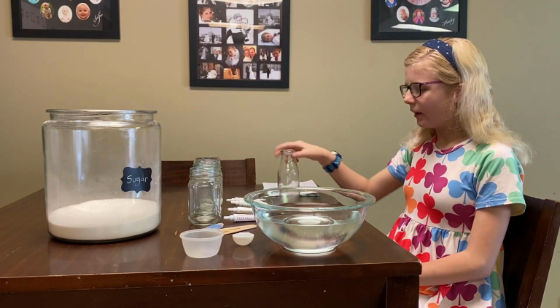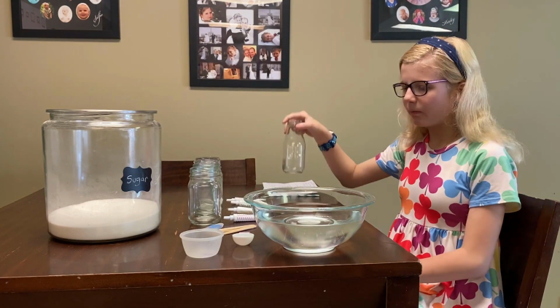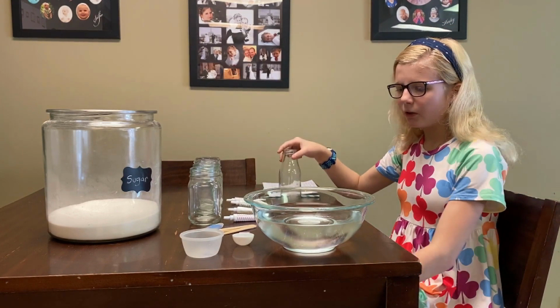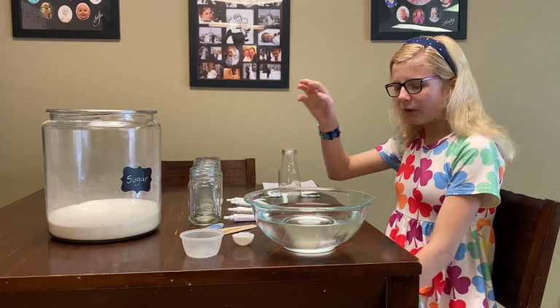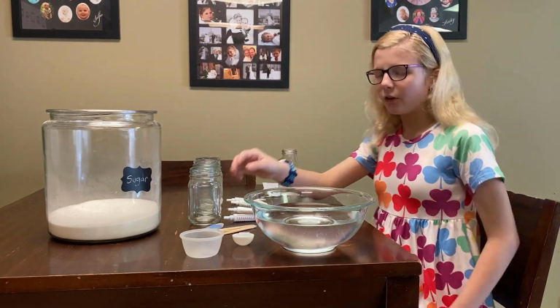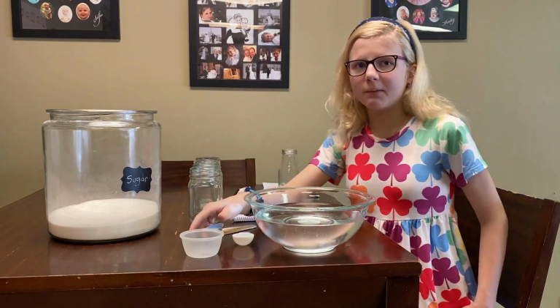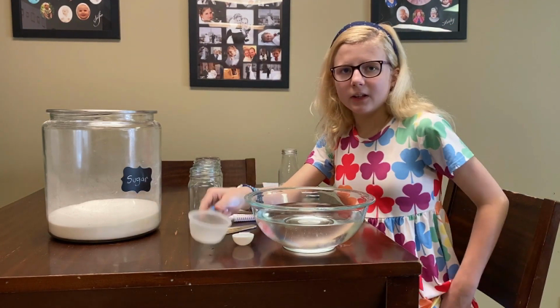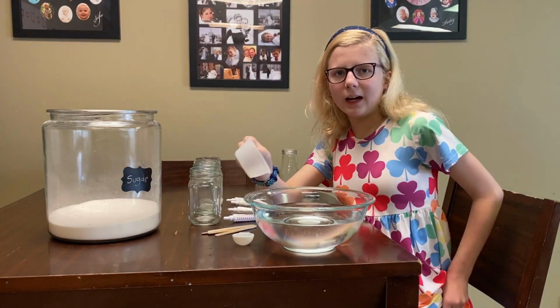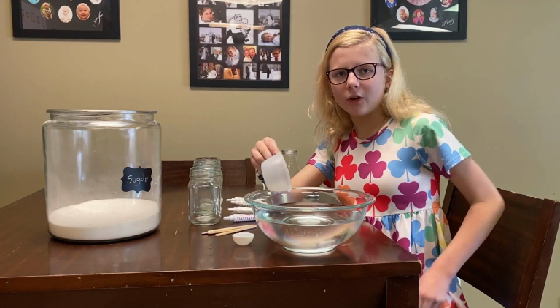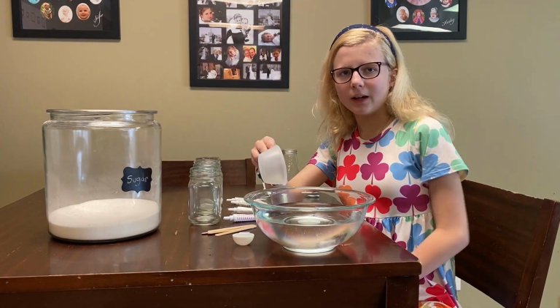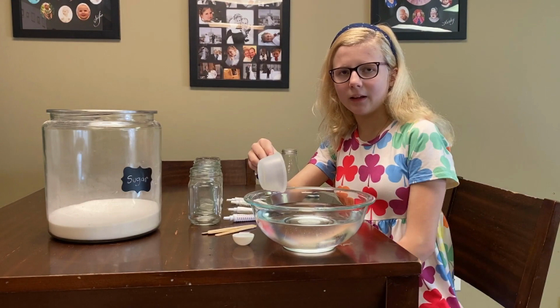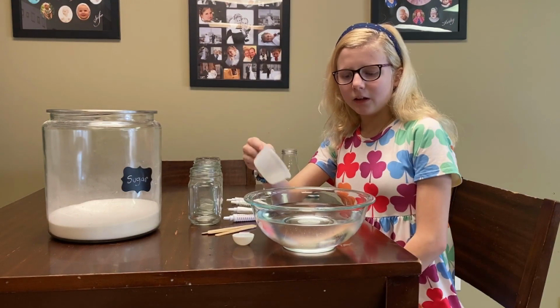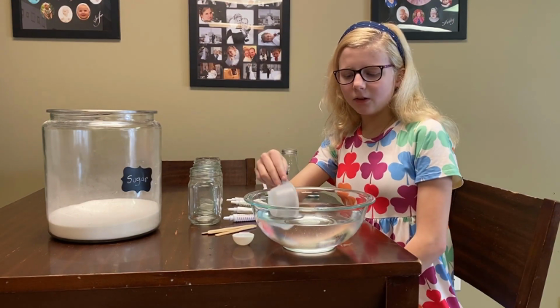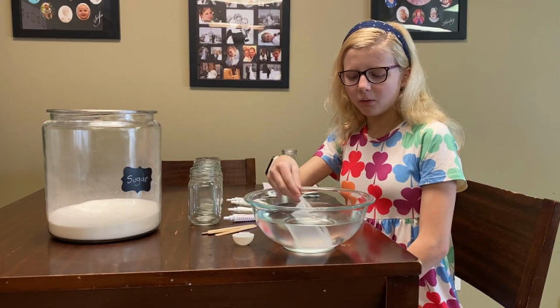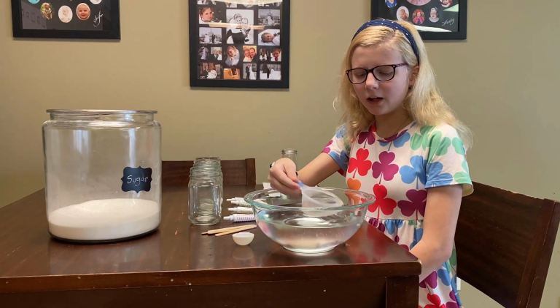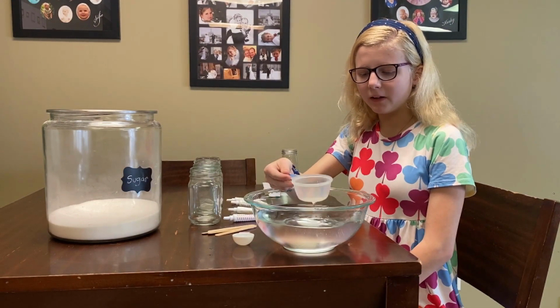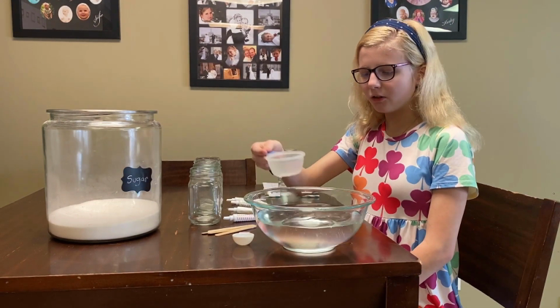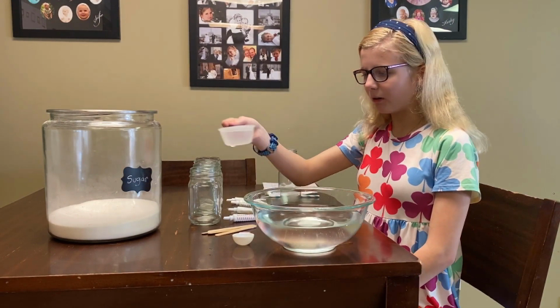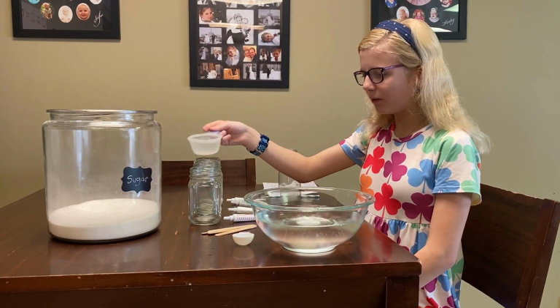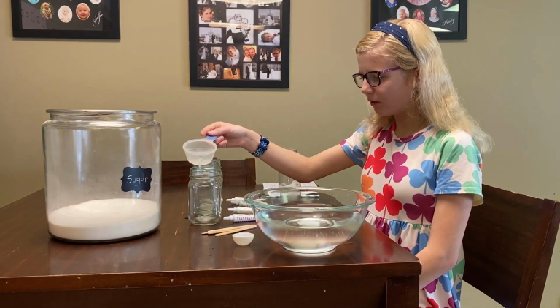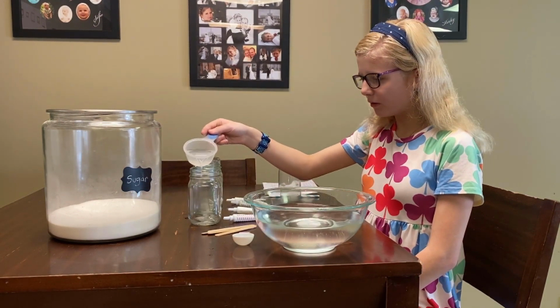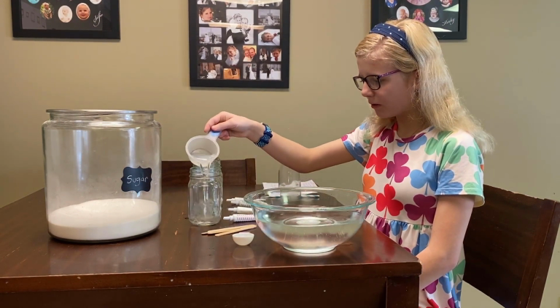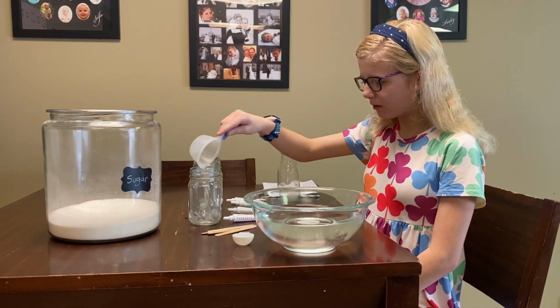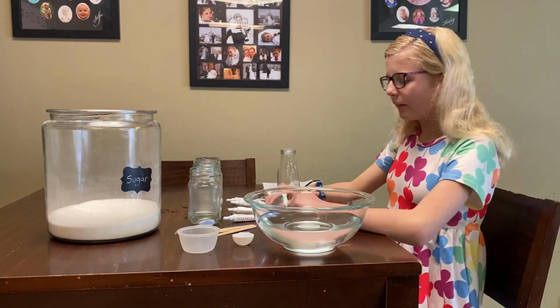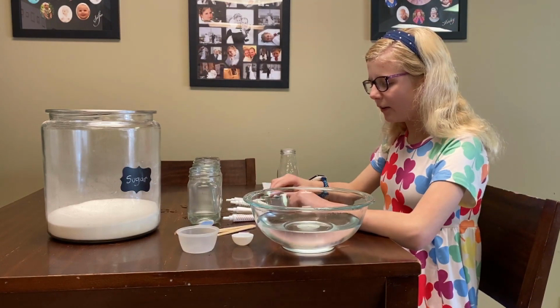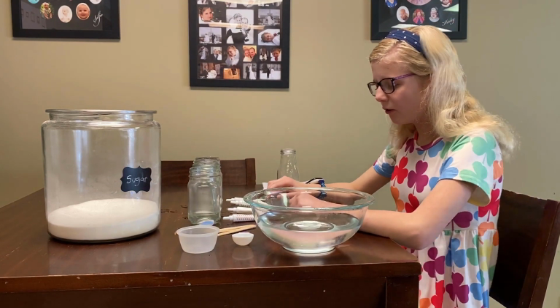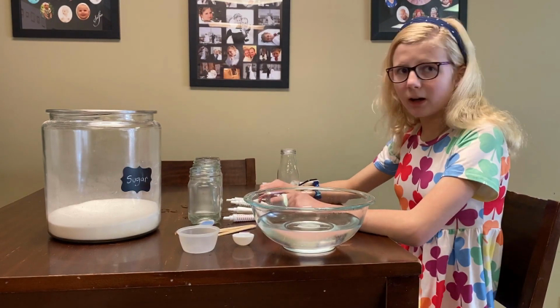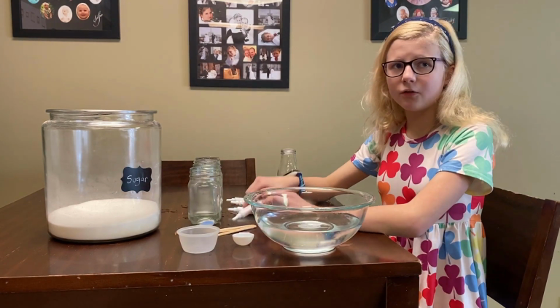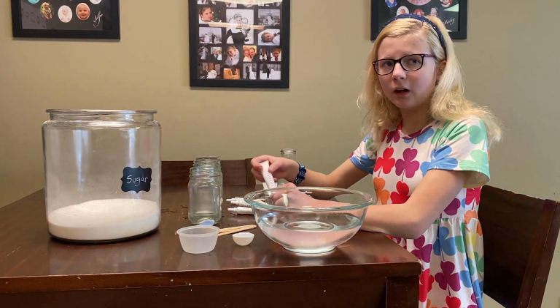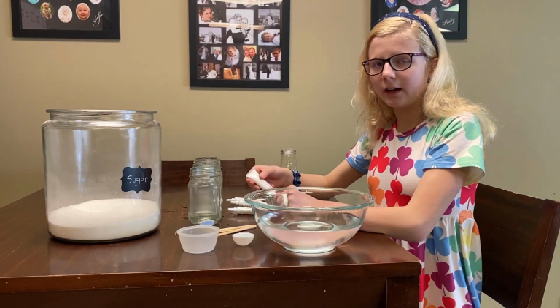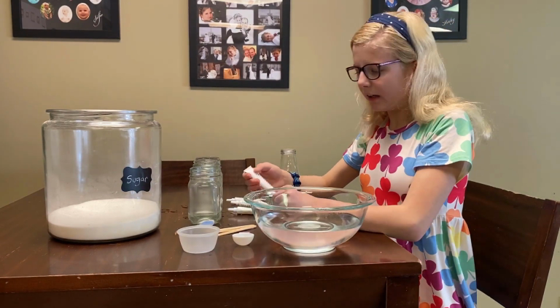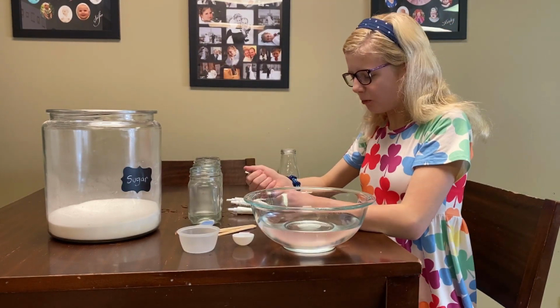So the first step you'll have to do is you need to put one half cup in each bottle. After that, you put two drops of food coloring in each one.